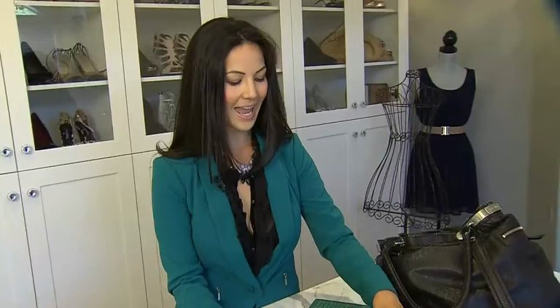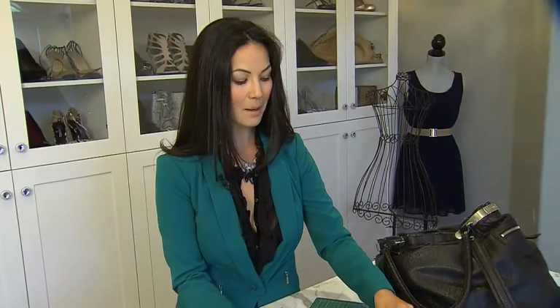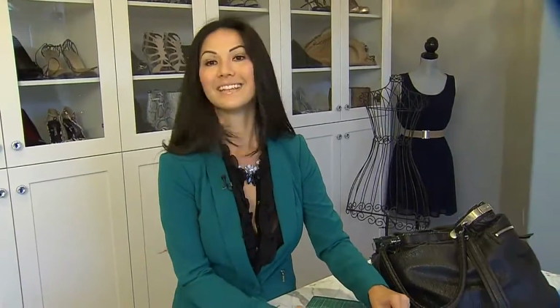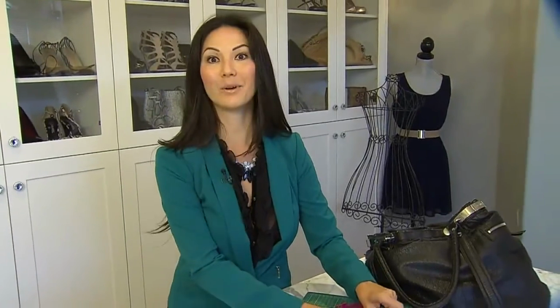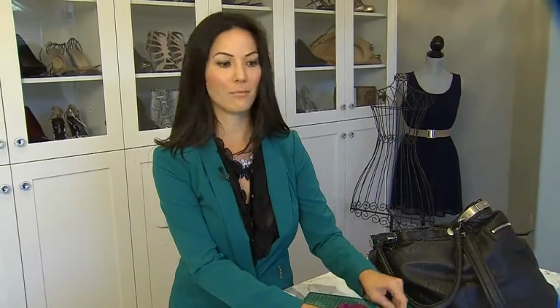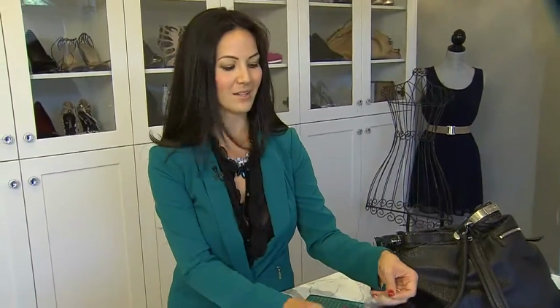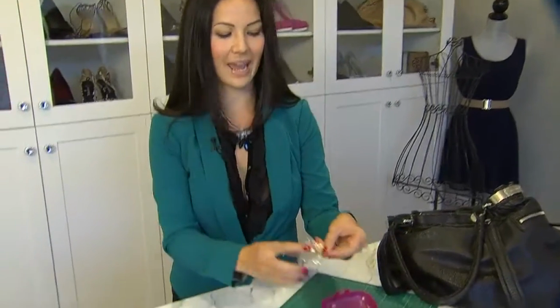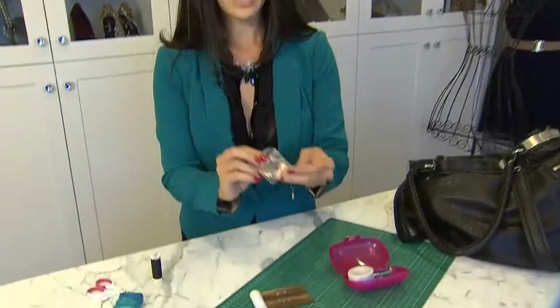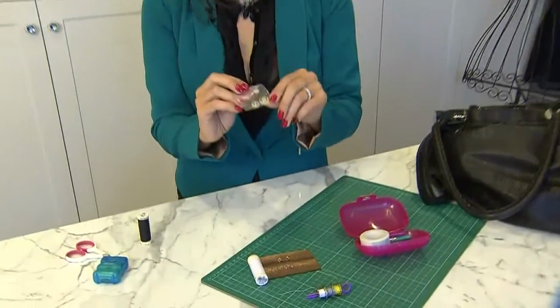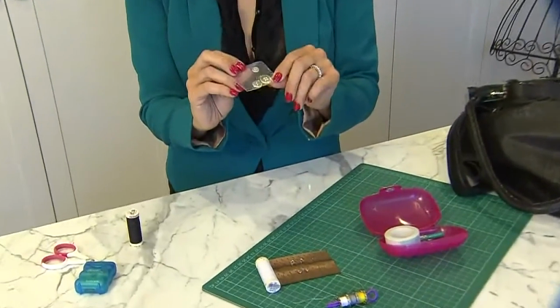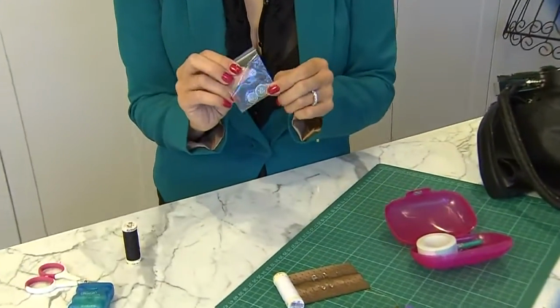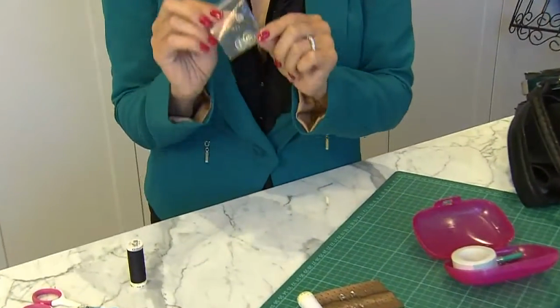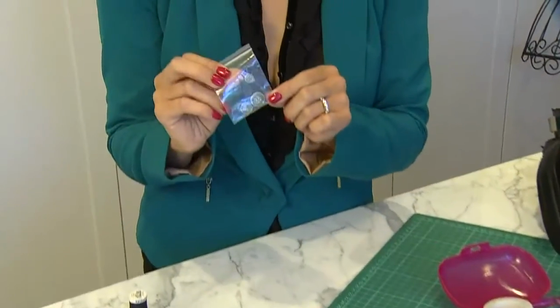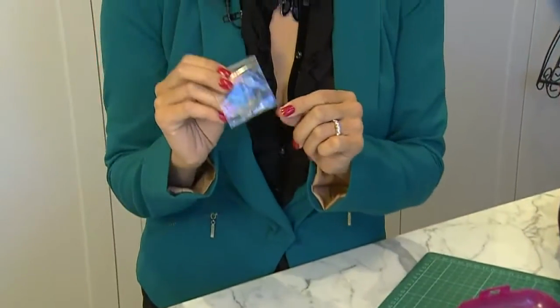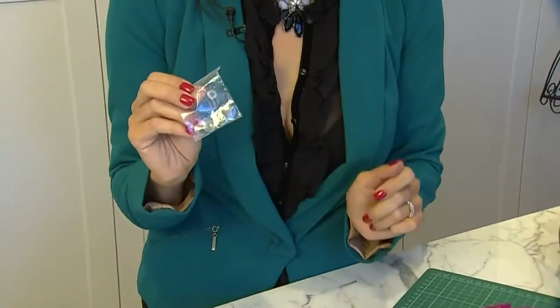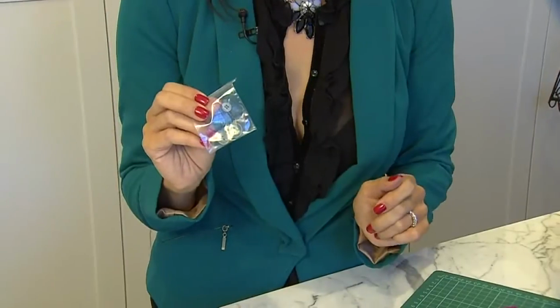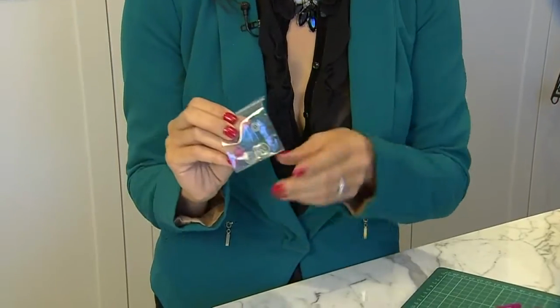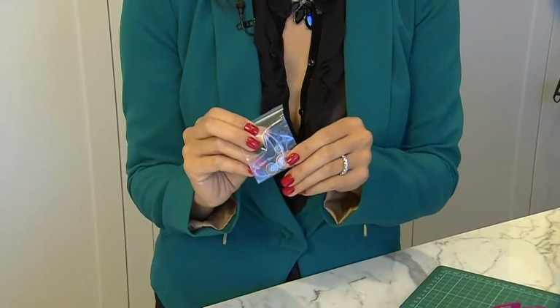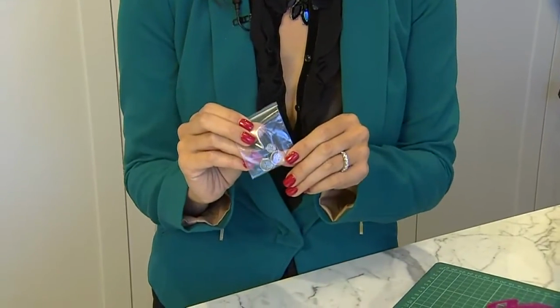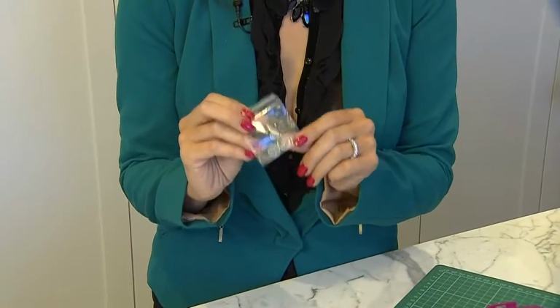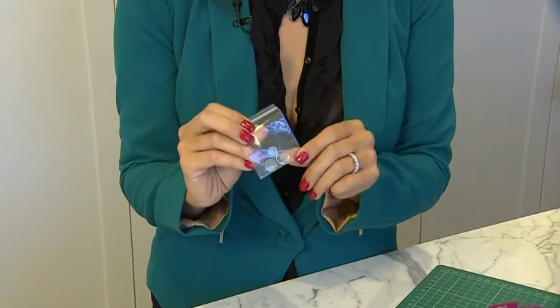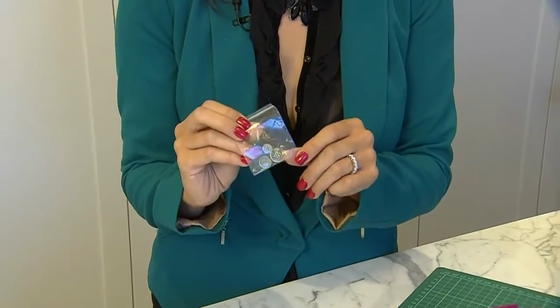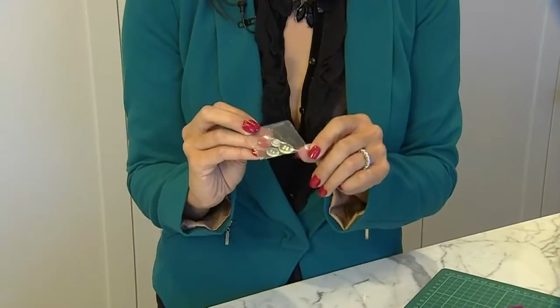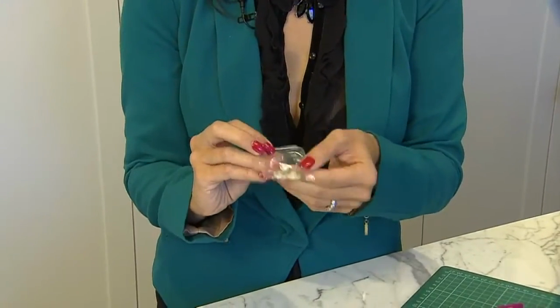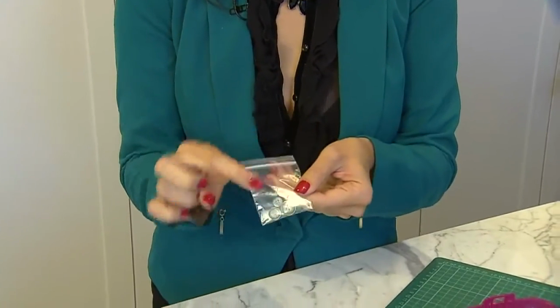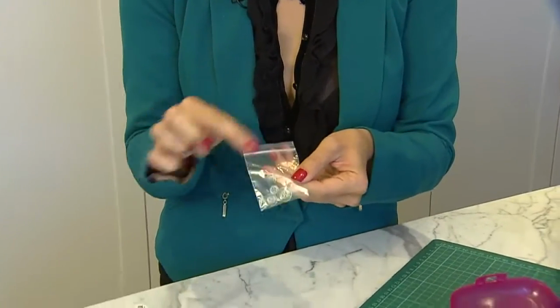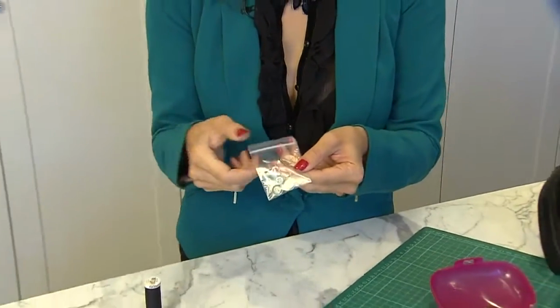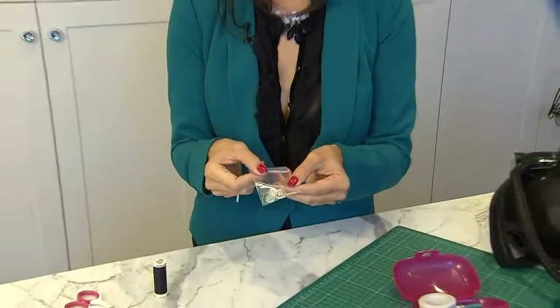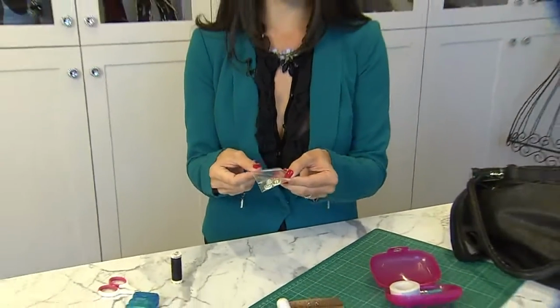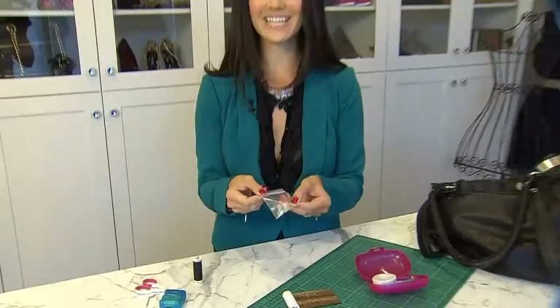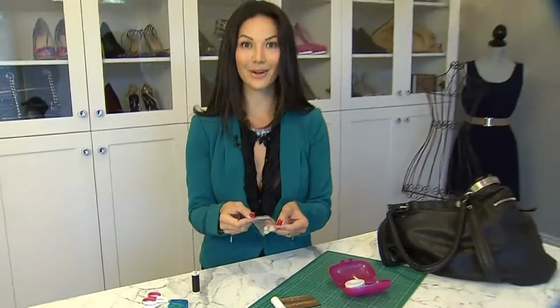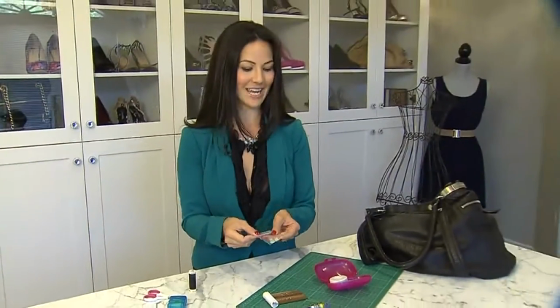And buttons — you'll want to have buttons on hand. I've chosen buttons that are clear and I definitely recommend this because they'll work with any fabric color. Keep them in a little bag so that they stay nice and close together.